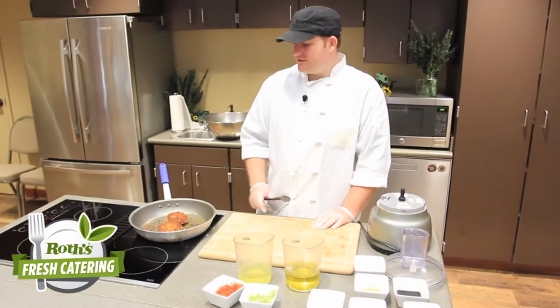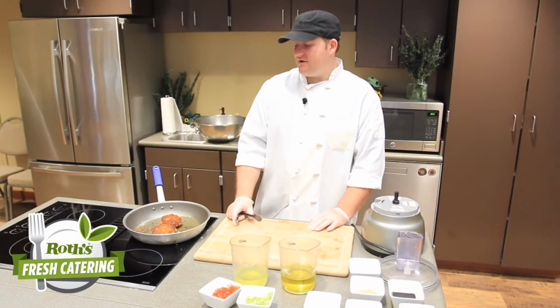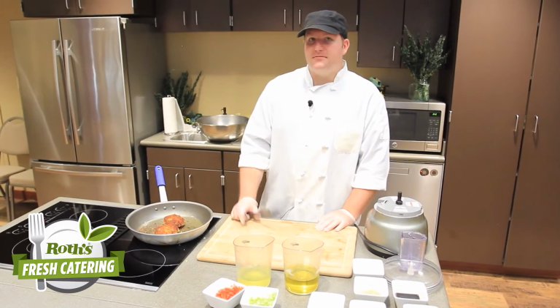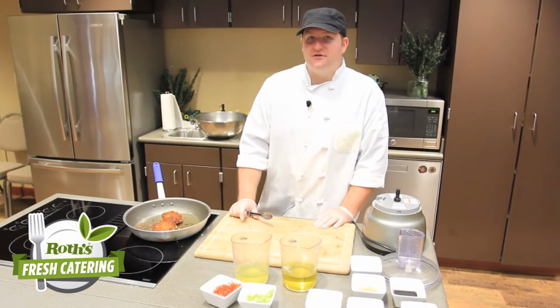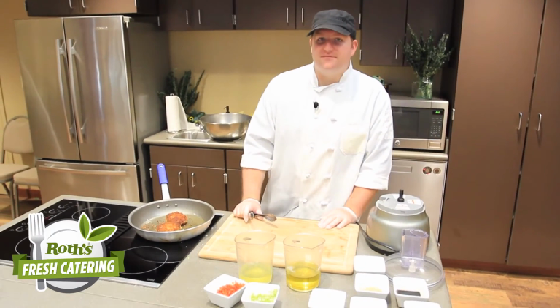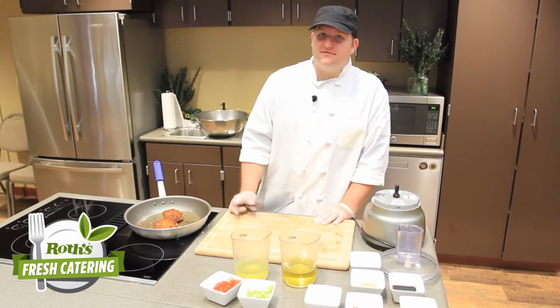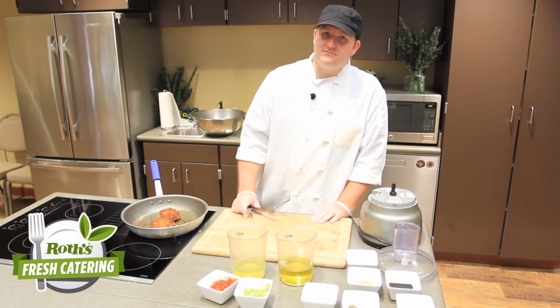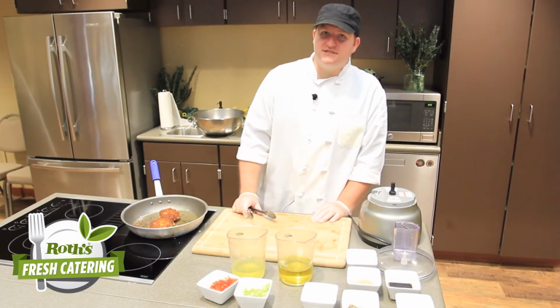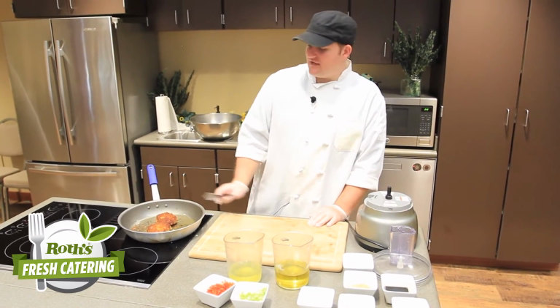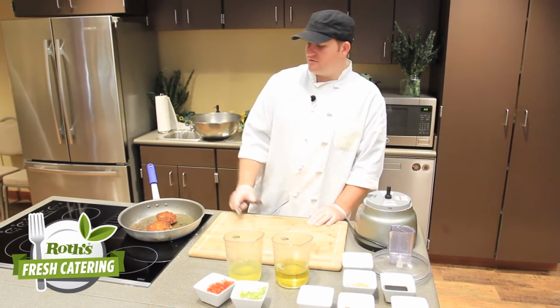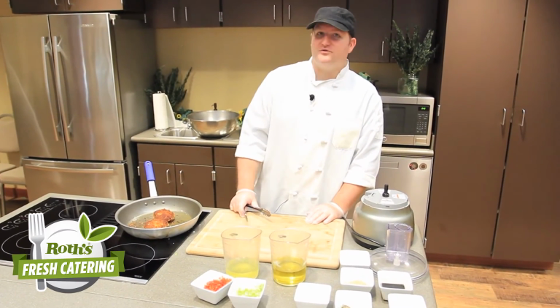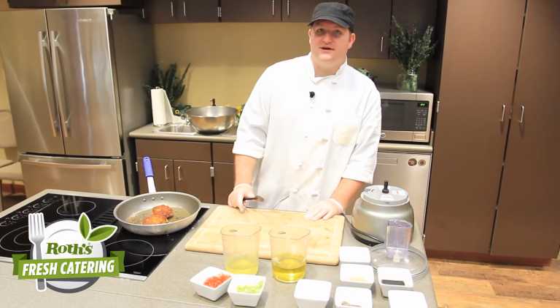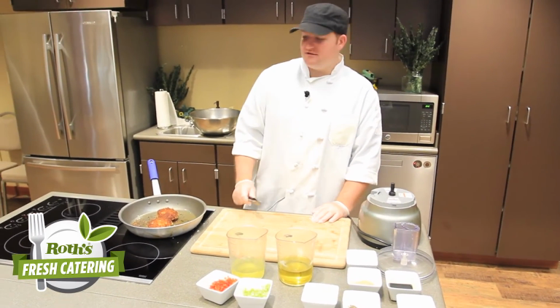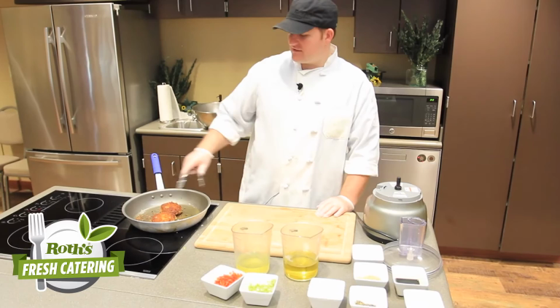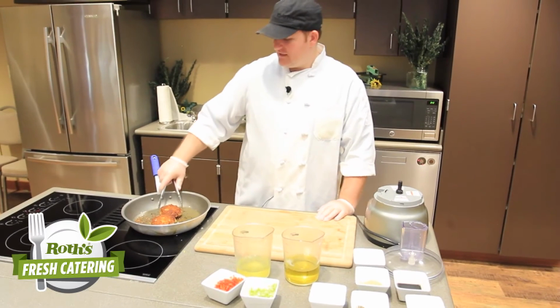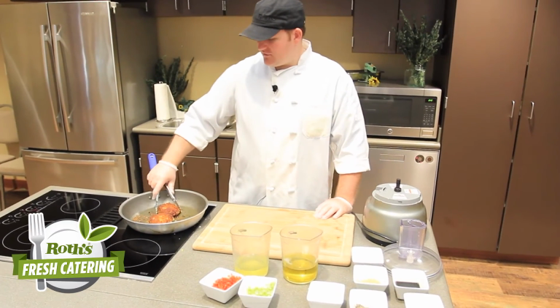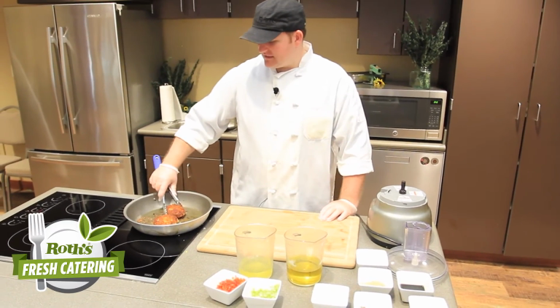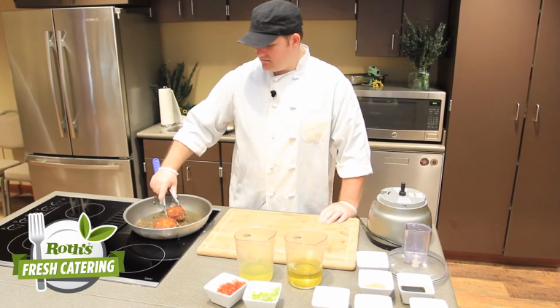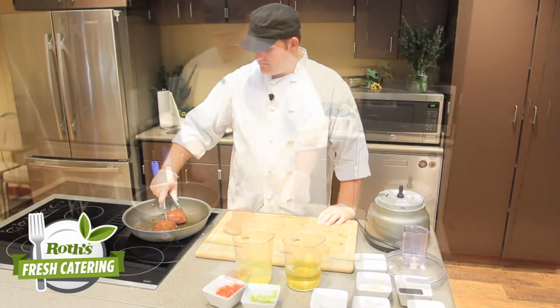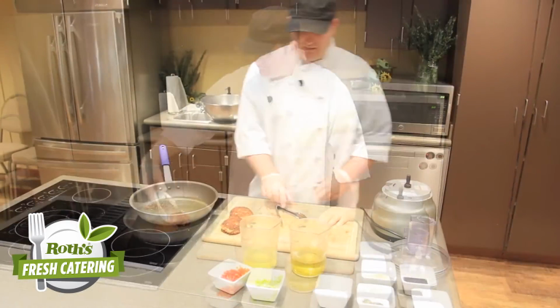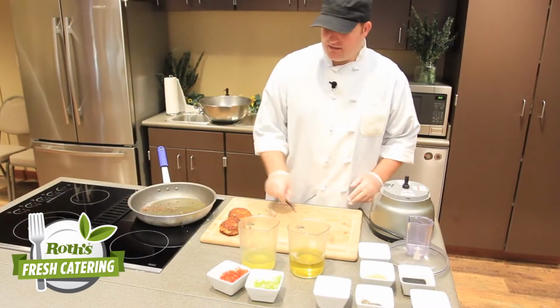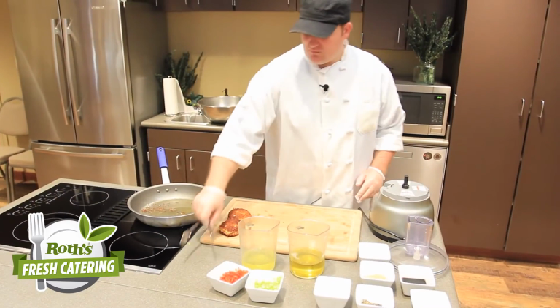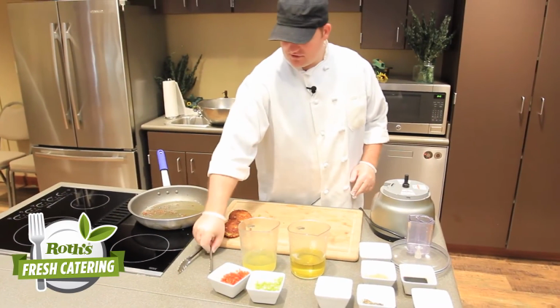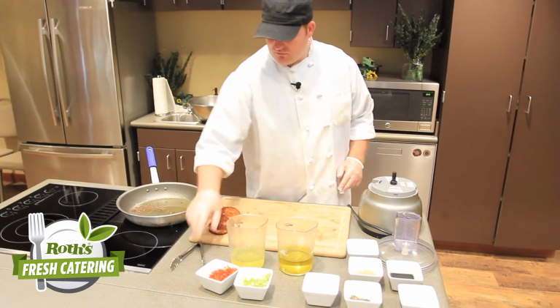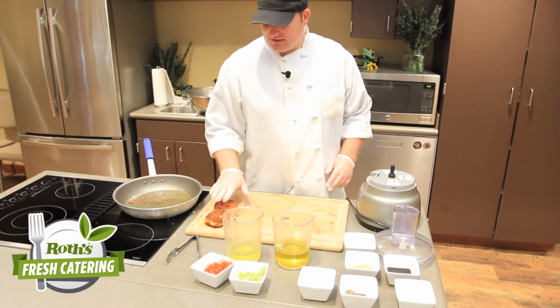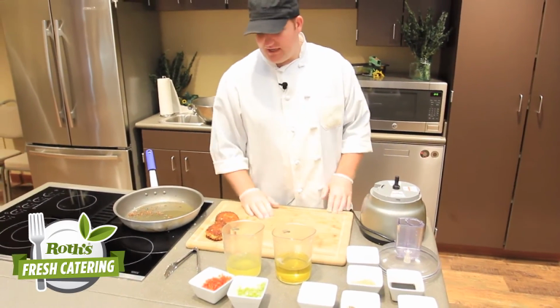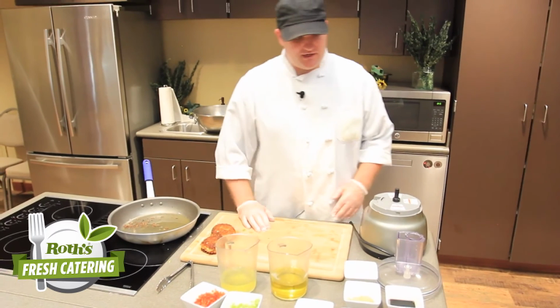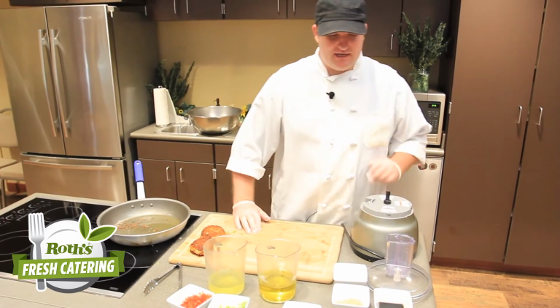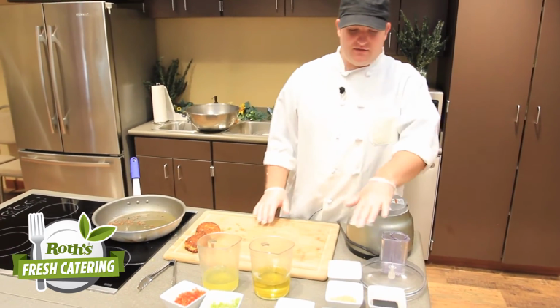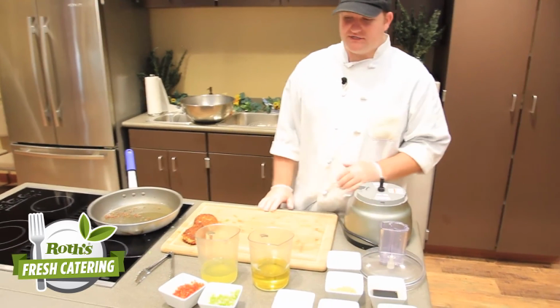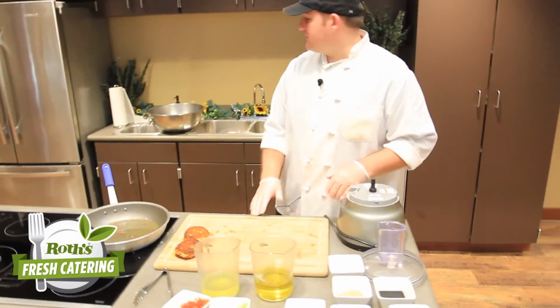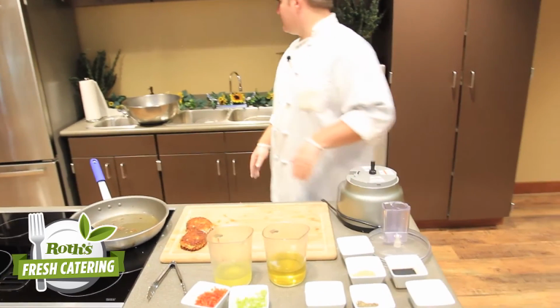We've had our crab cakes going for about five or six minutes each side. They're nice and golden brown and they're ready to come out of the skillet. We're just going to go ahead and grab those out, and while those cool just a little bit, we're going to throw our sauce together for them.